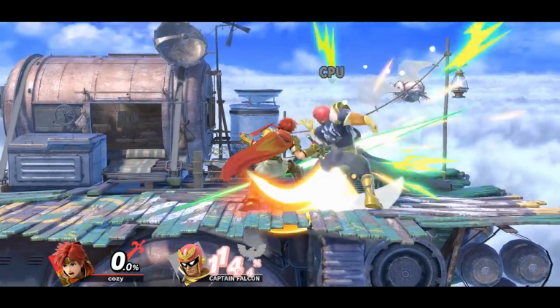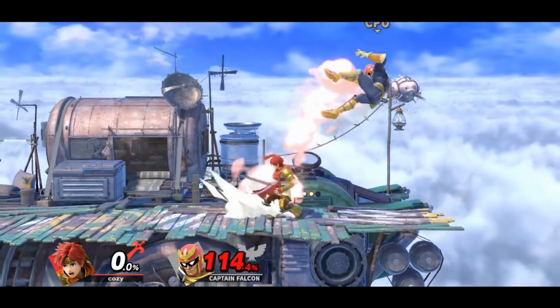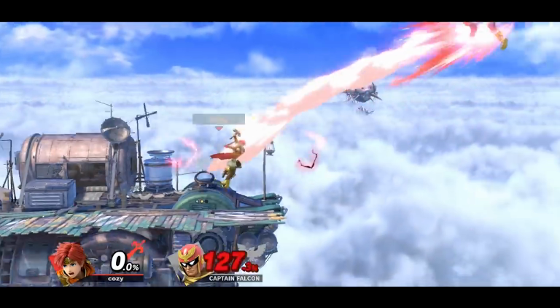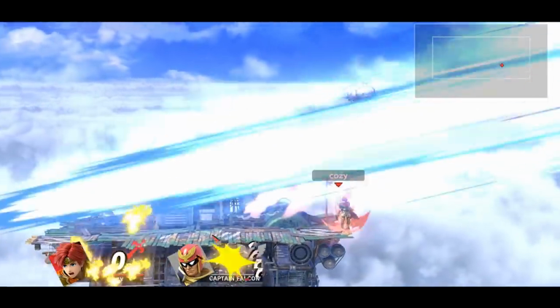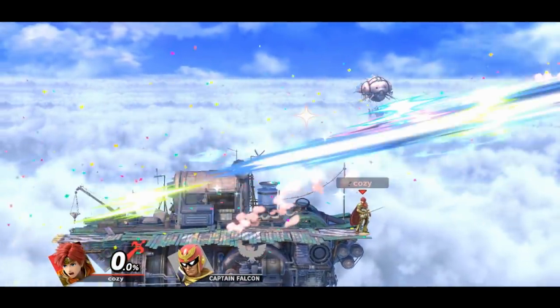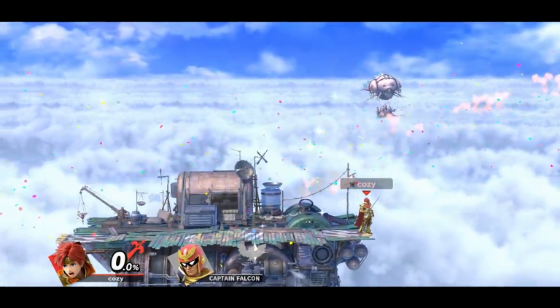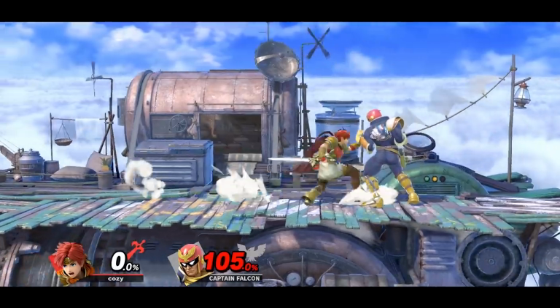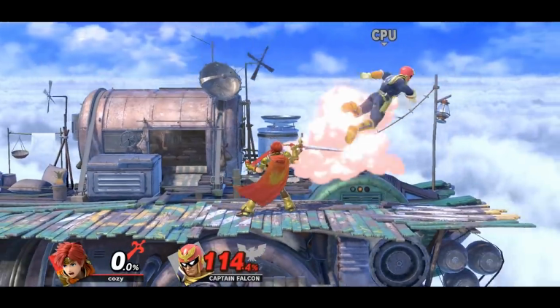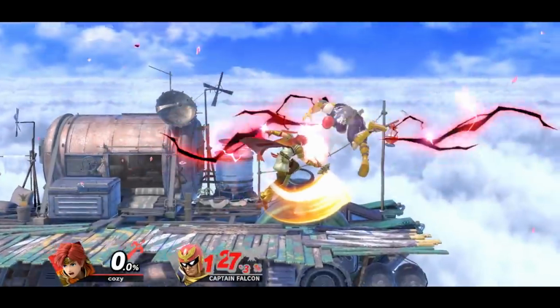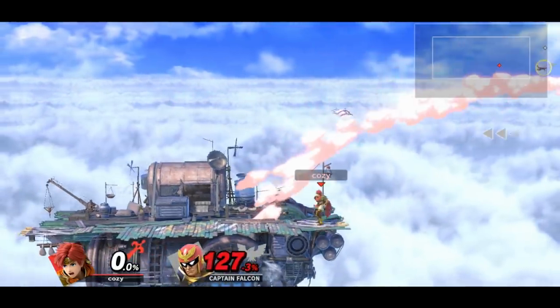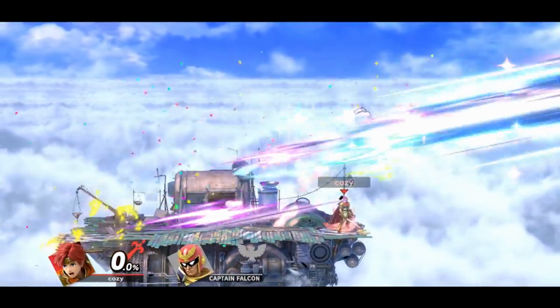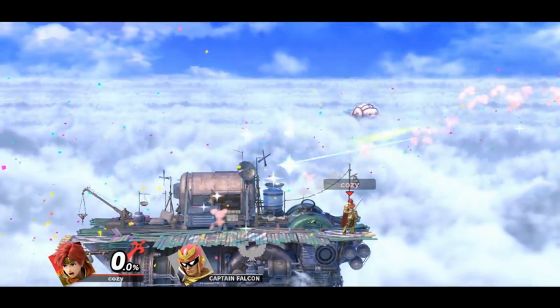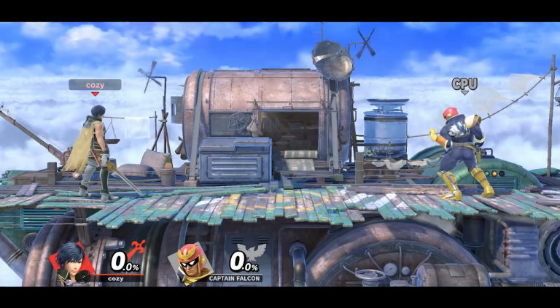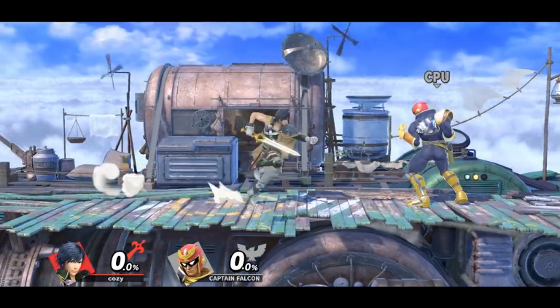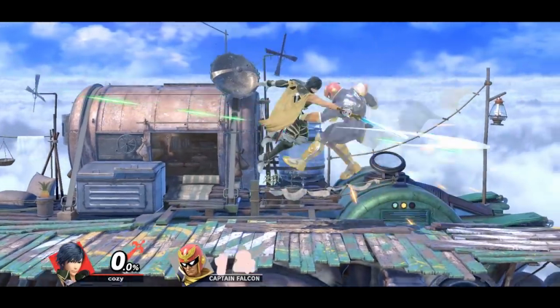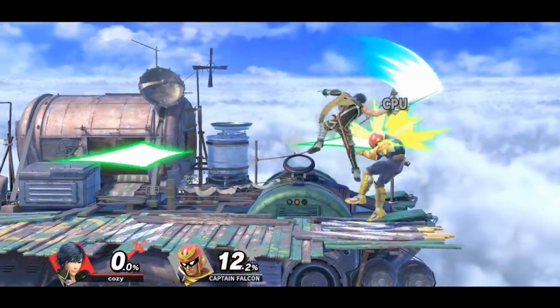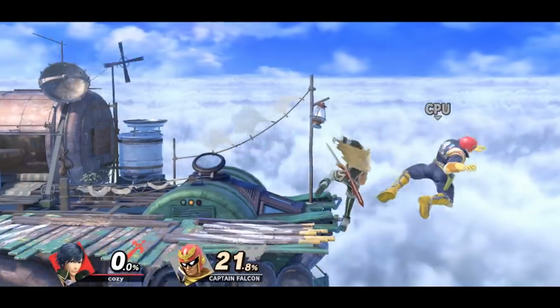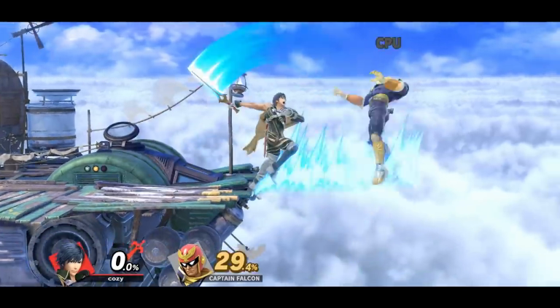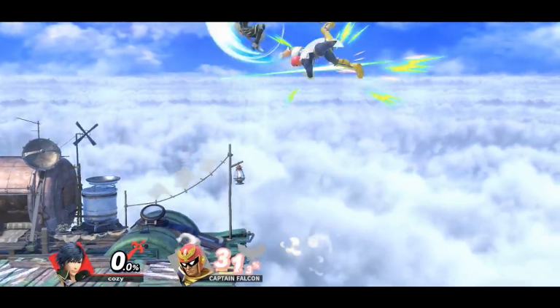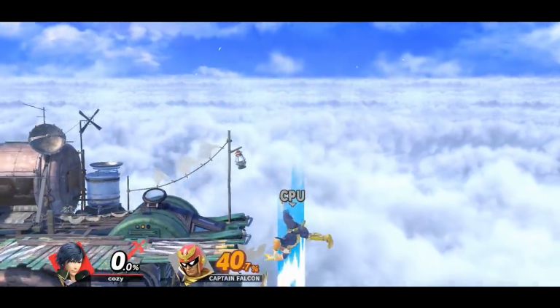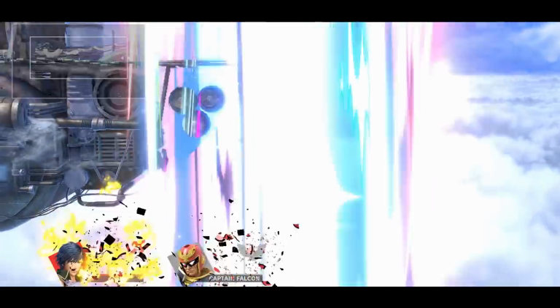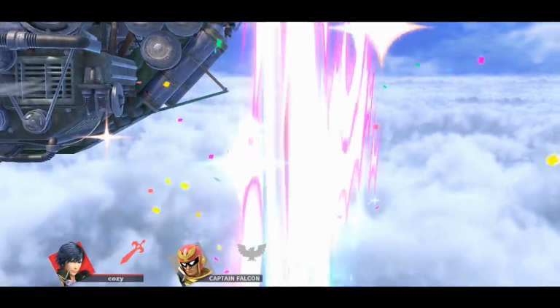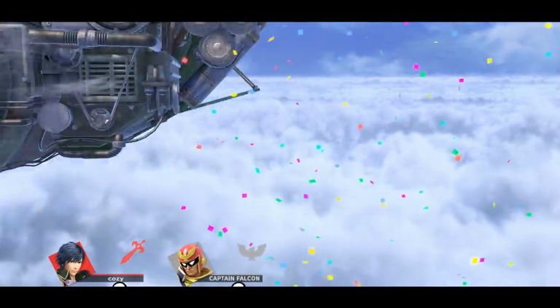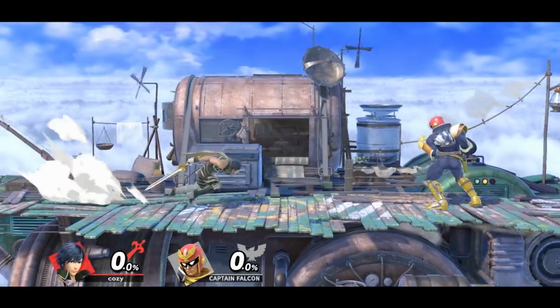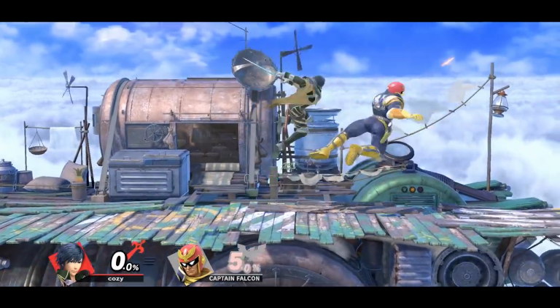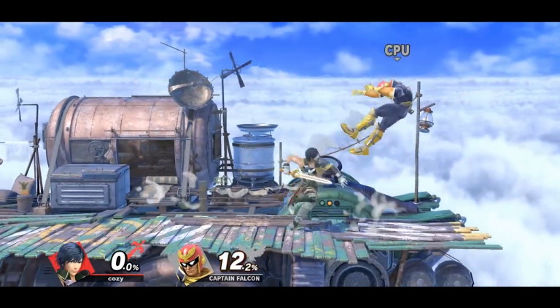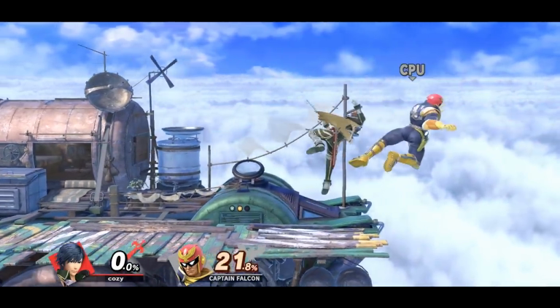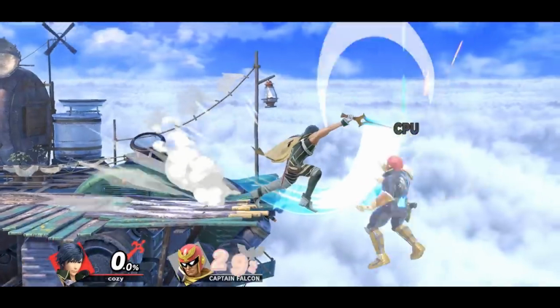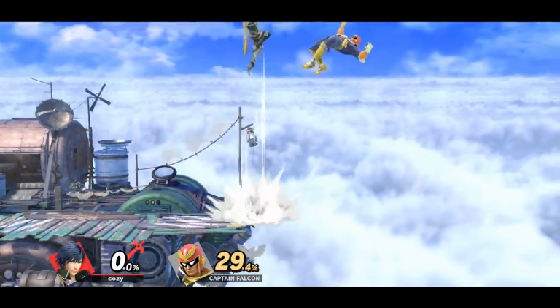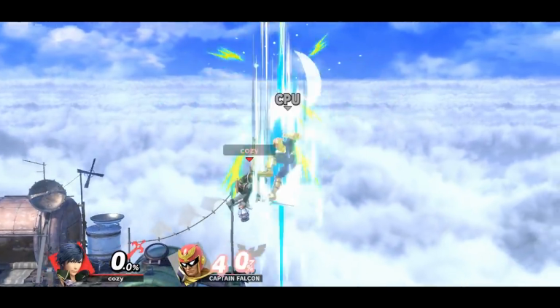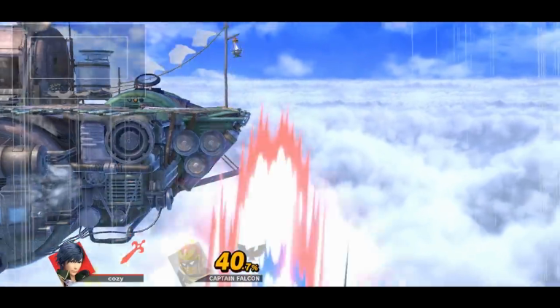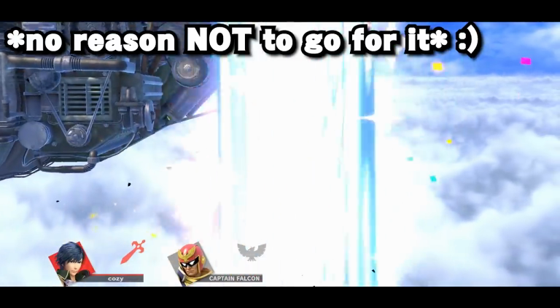Roy's classic day-one kill confirm is still alive and well — jab into back air is a legit kill confirm that Roy can do. This also works for Chrom, but he has a kill confirm that Roy doesn't, such as forward air into up B. This kill confirm forces Chrom to SD, but if they have a stock lead, there's really no reason to go for it.